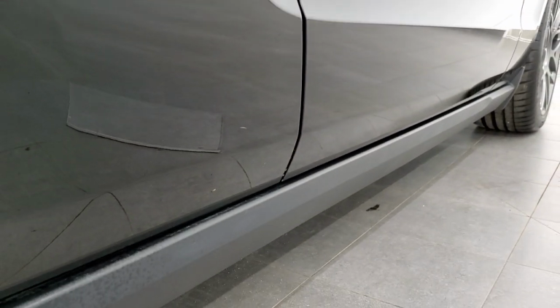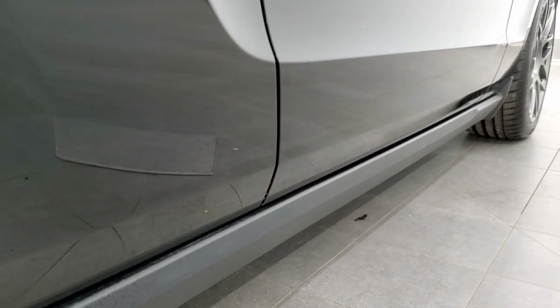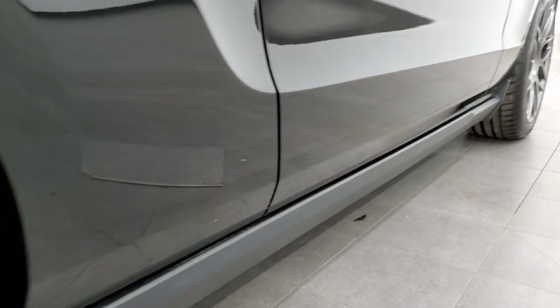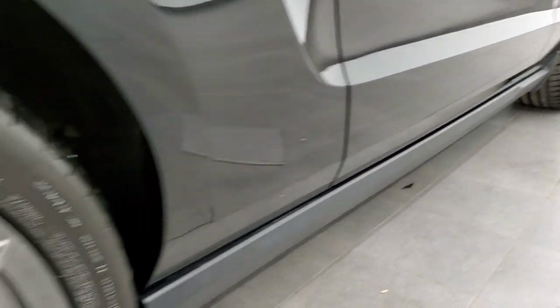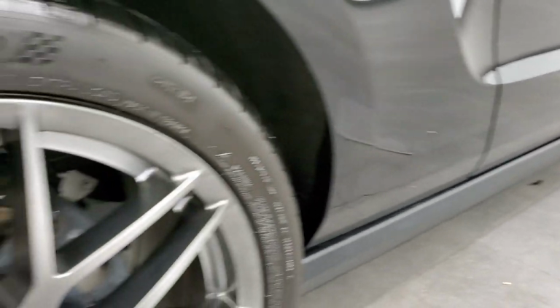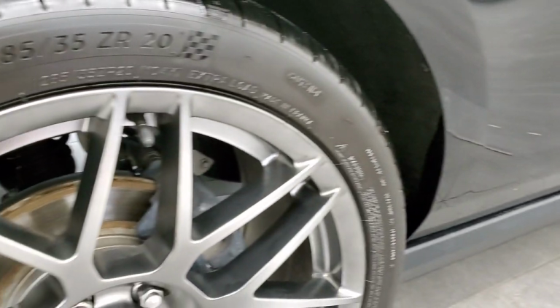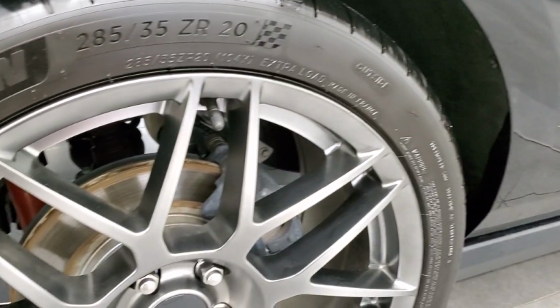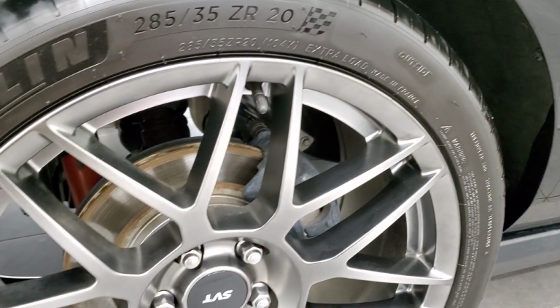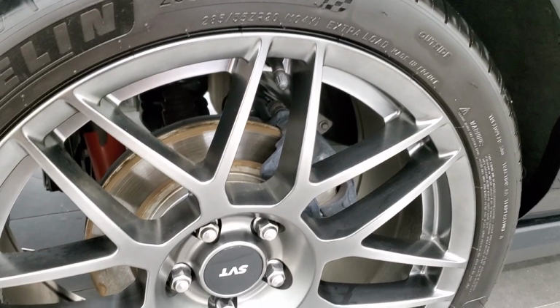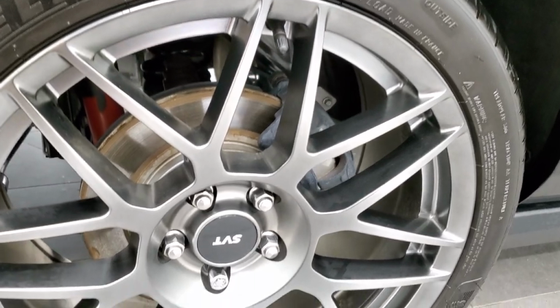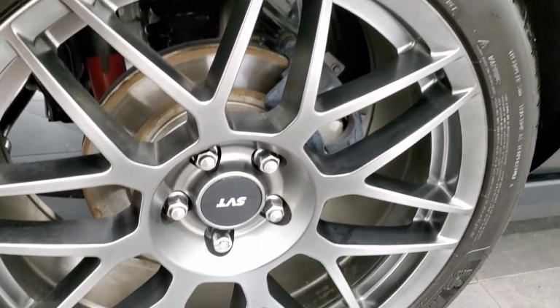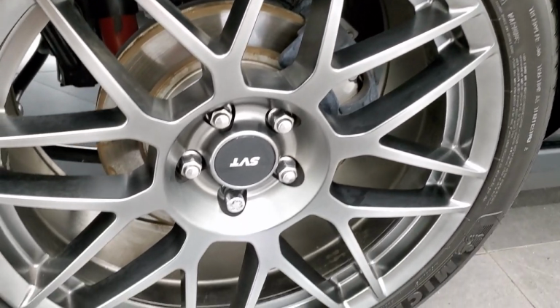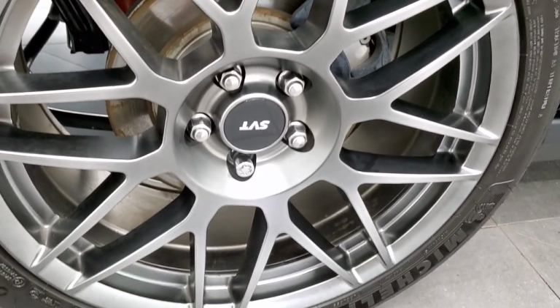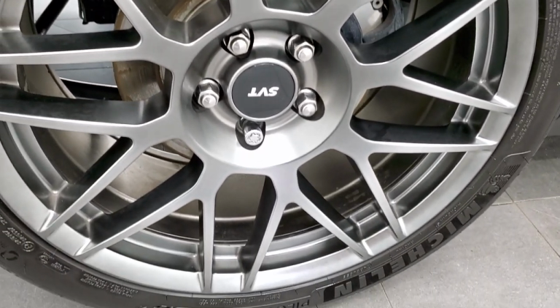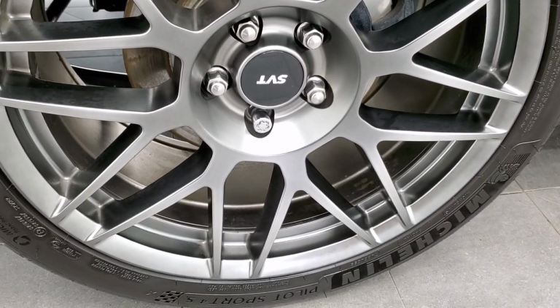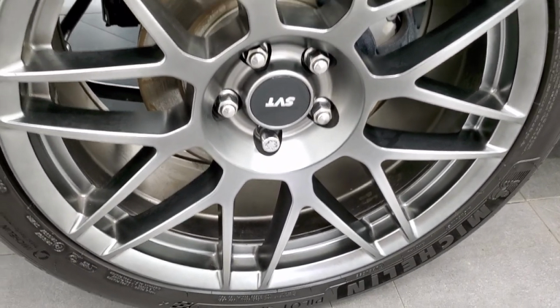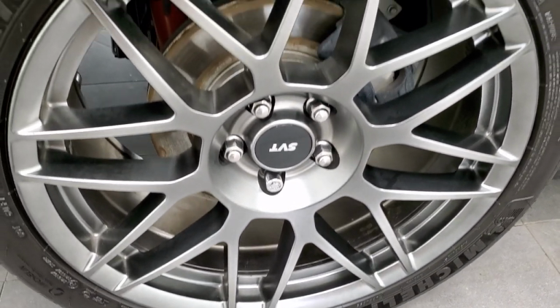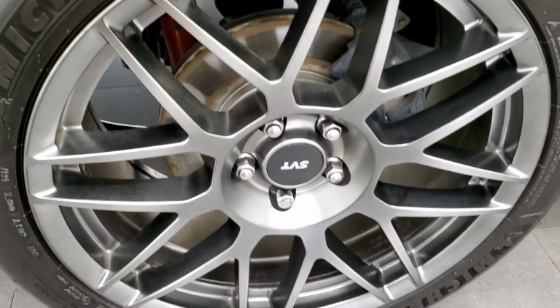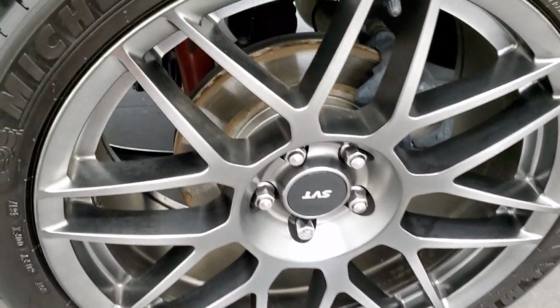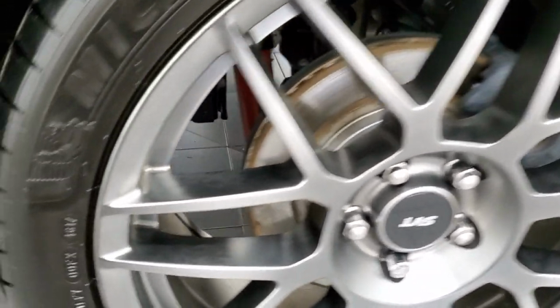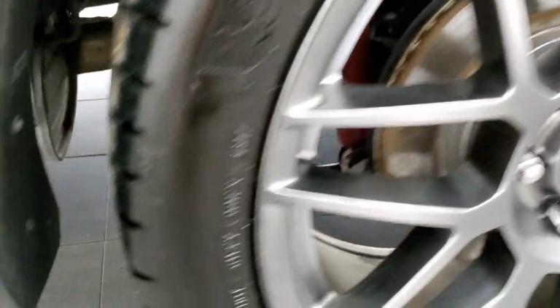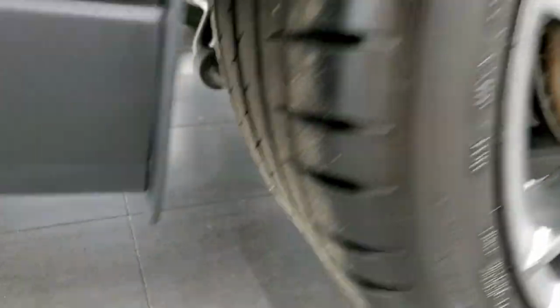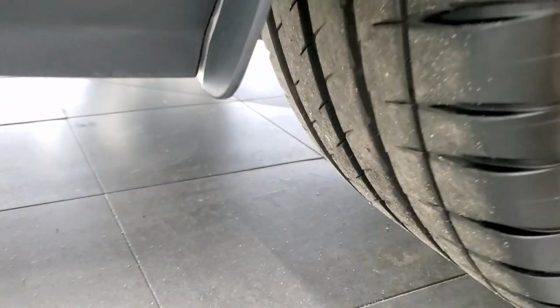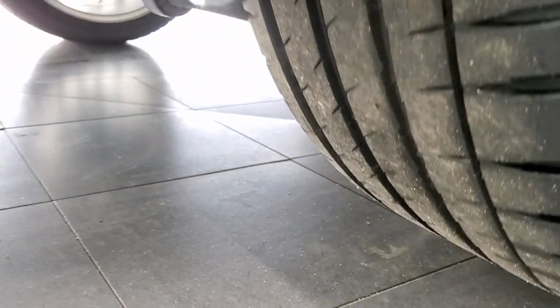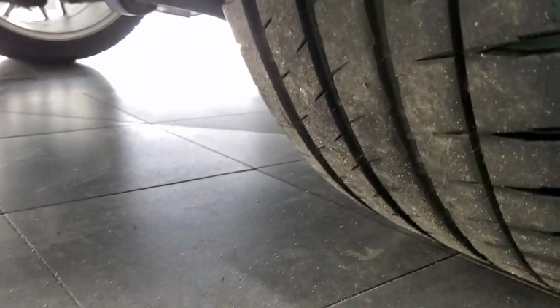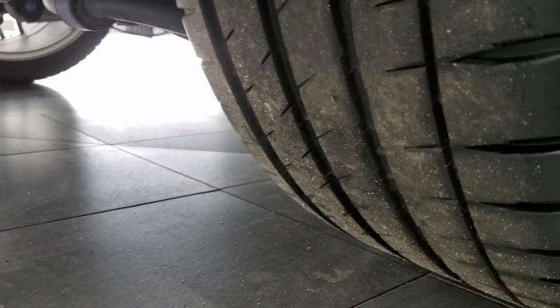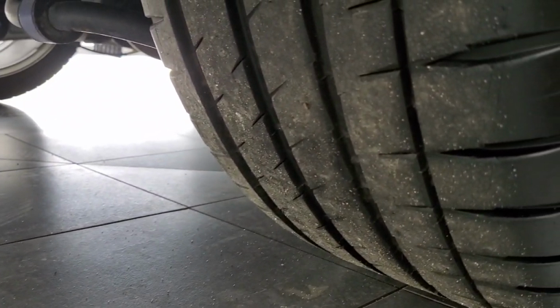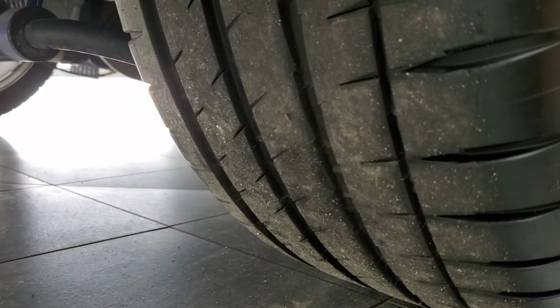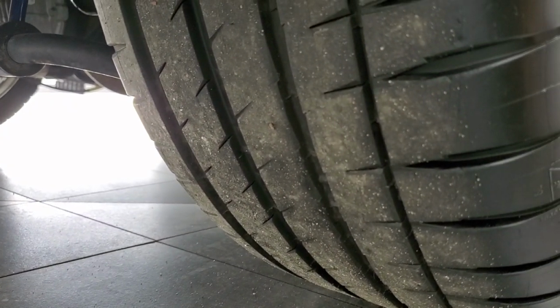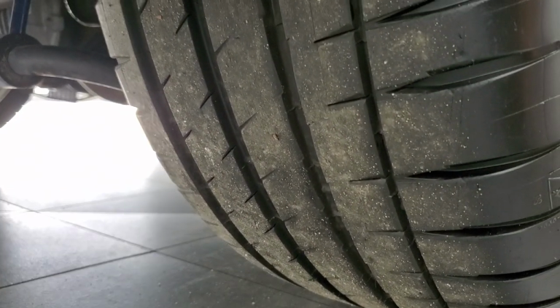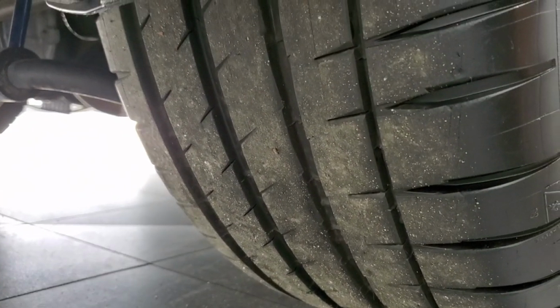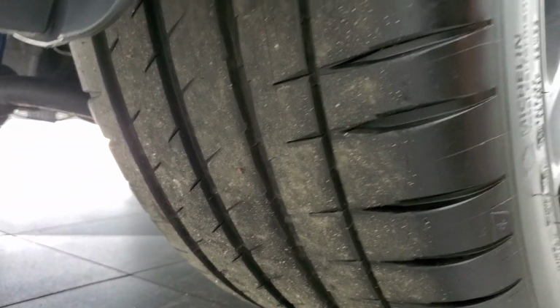Very clean down that side. The rear rim is in excellent condition as well — no scuffs or scrapes — and this back tire has just about as much tread as the front tires.